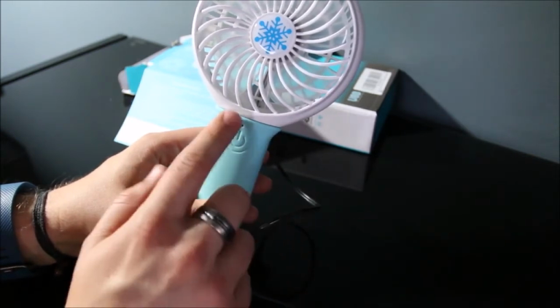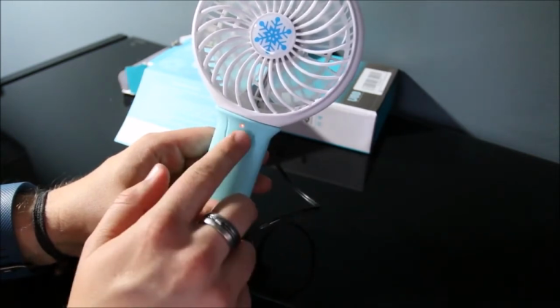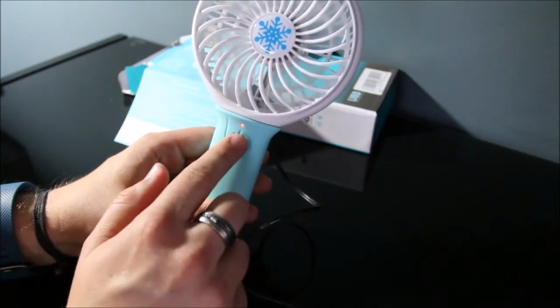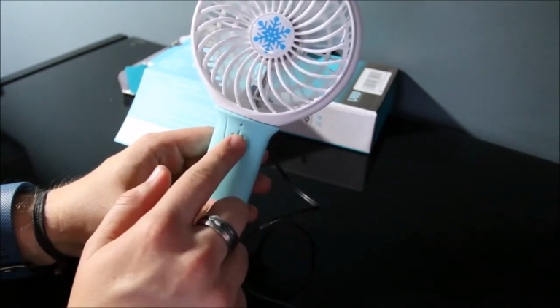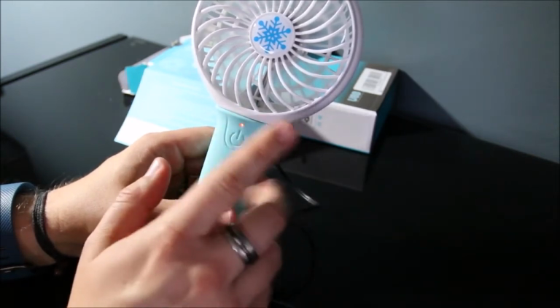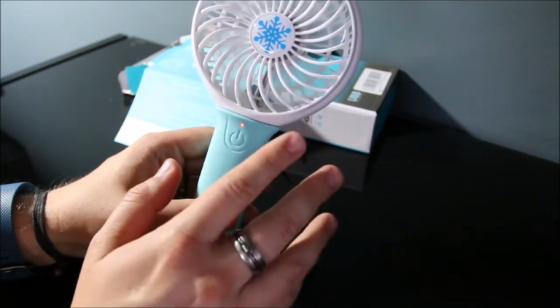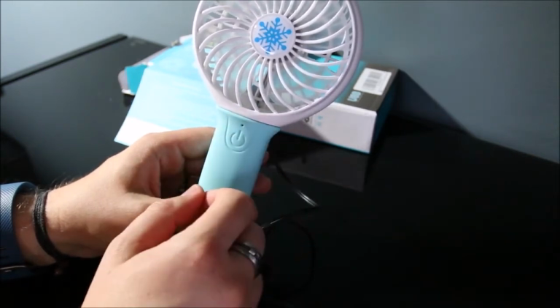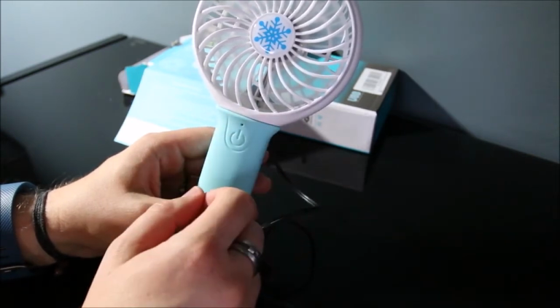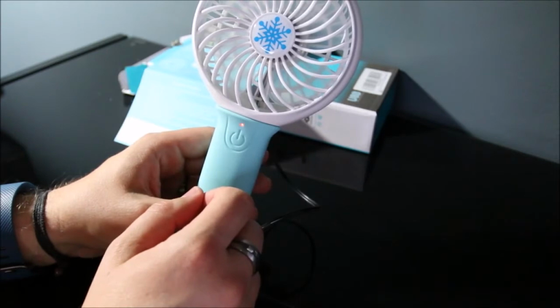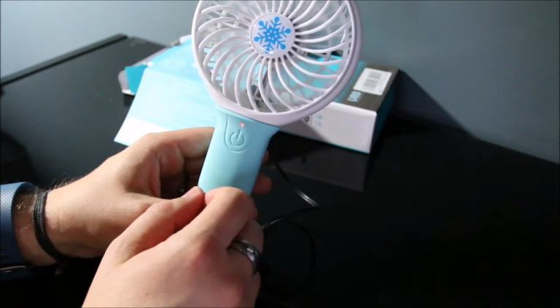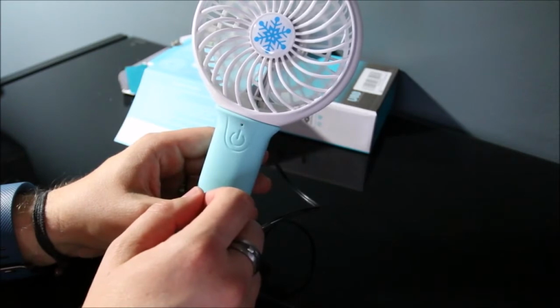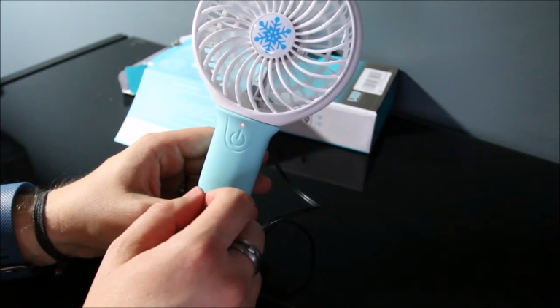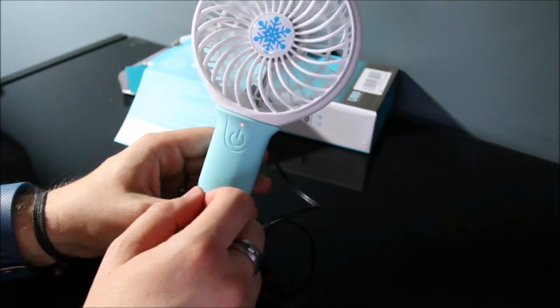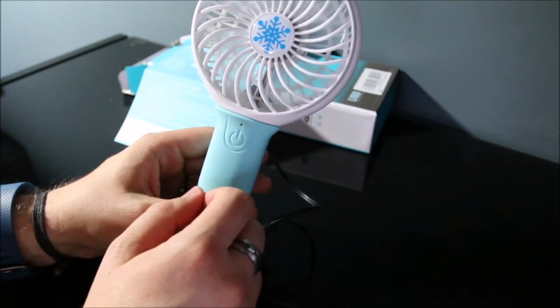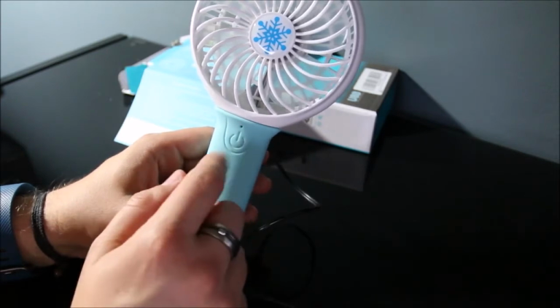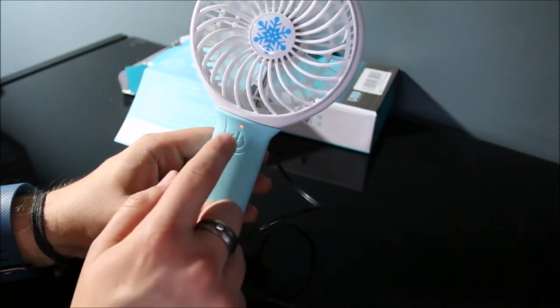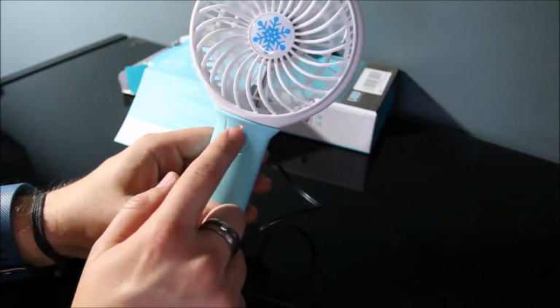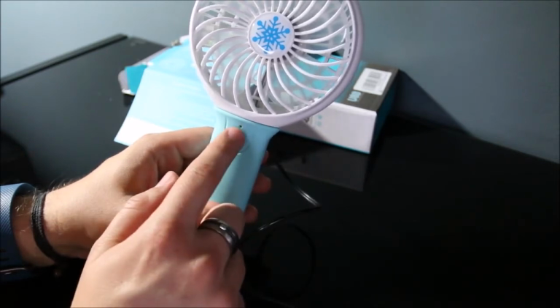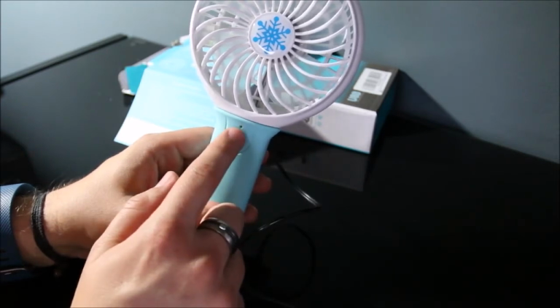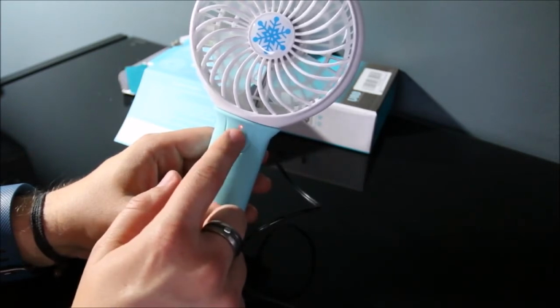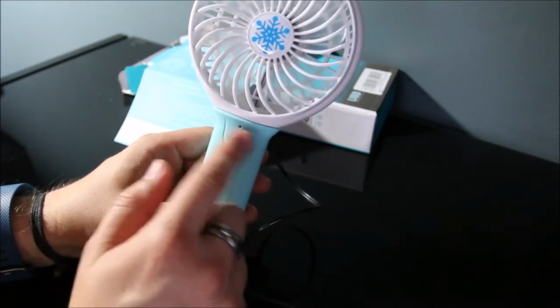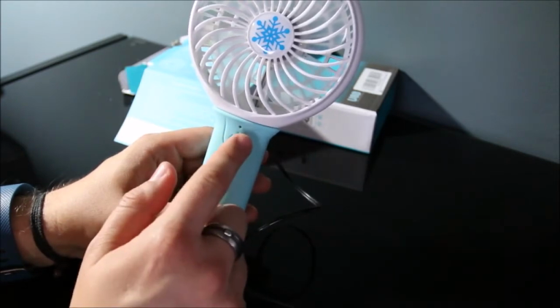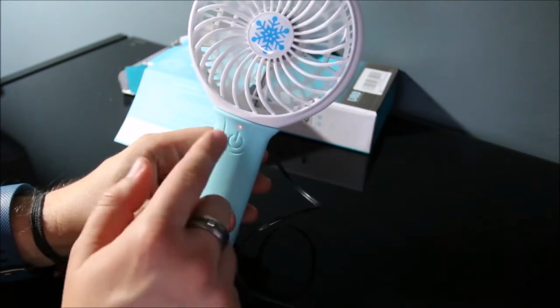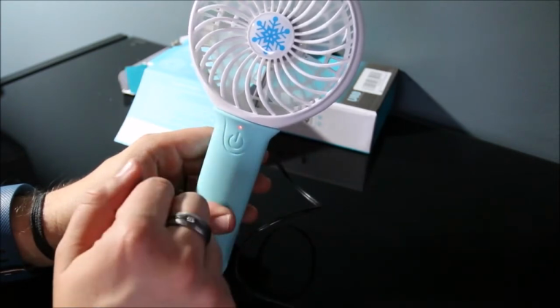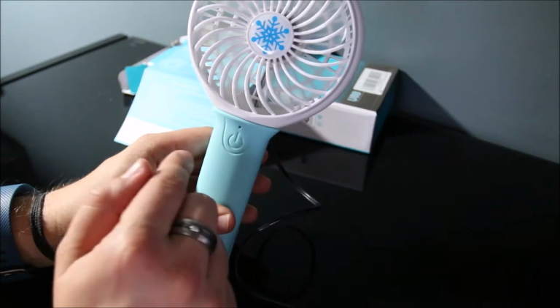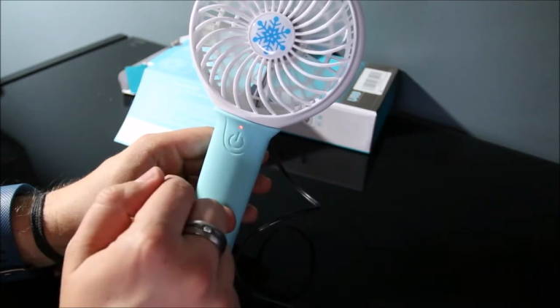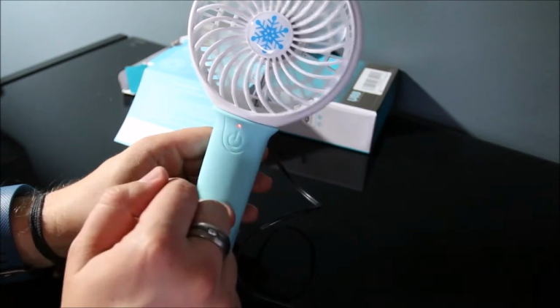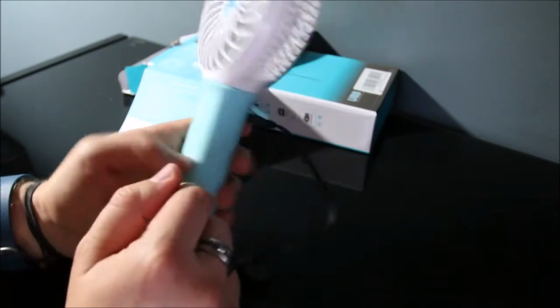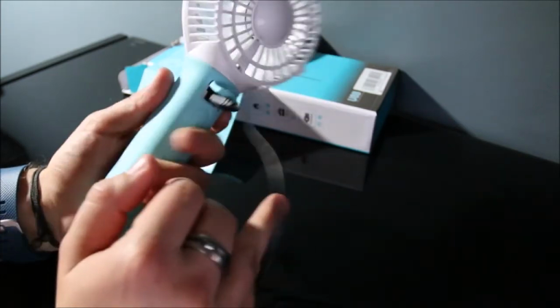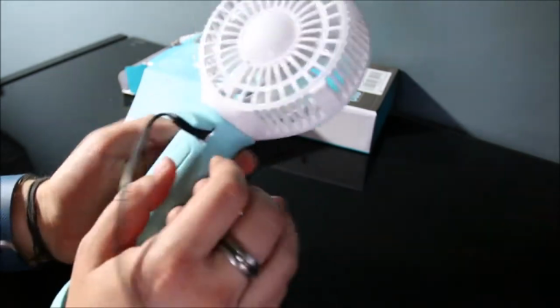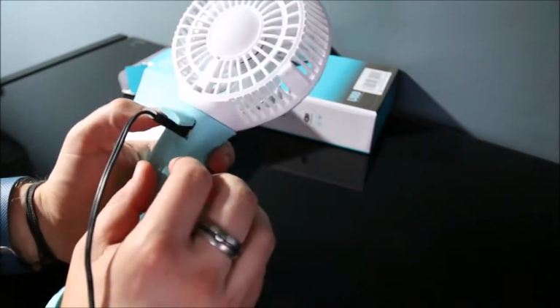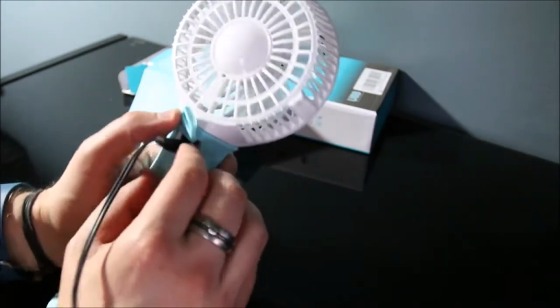I will say this took a very long time to charge — I left it plugged in almost all day. Once it's done charging, the red light changes to solid. It doesn't change color or anything like that, so that's something to note.